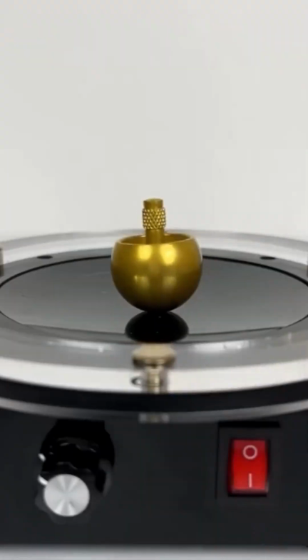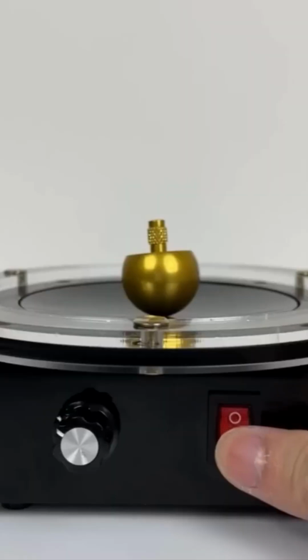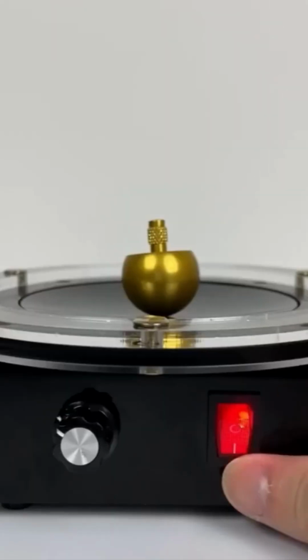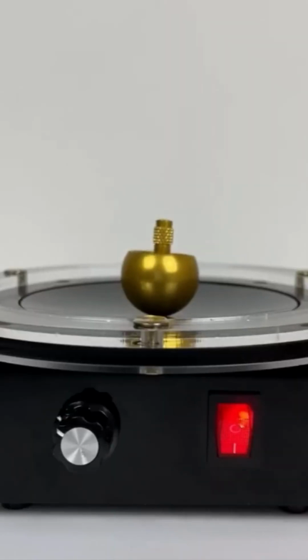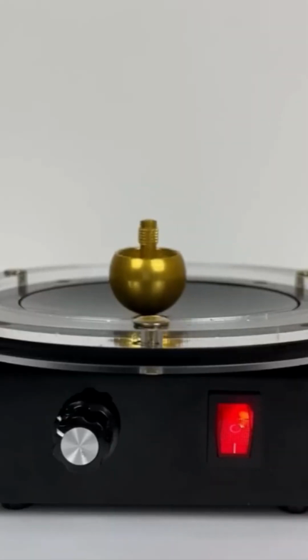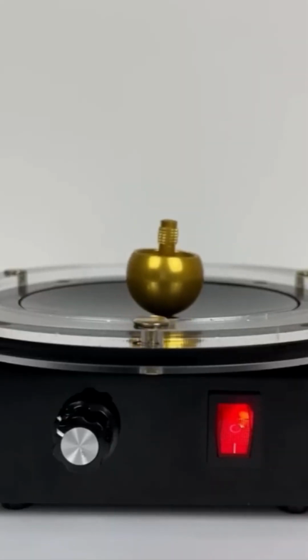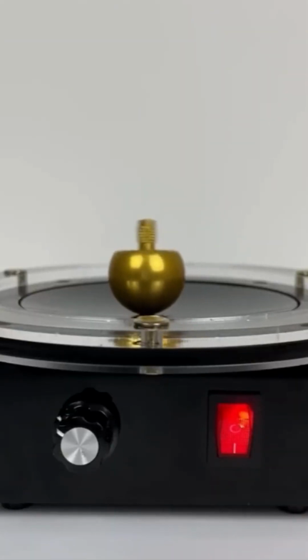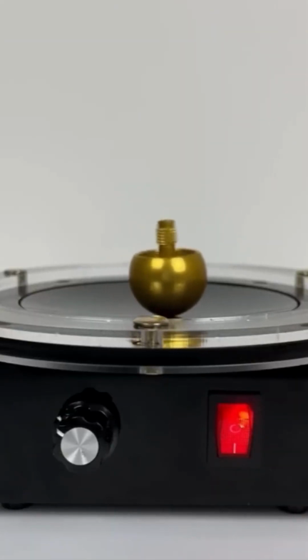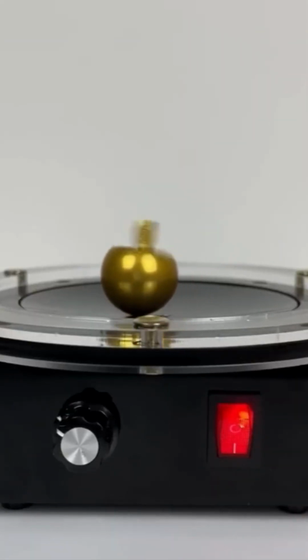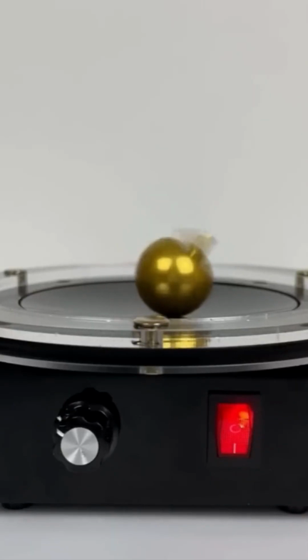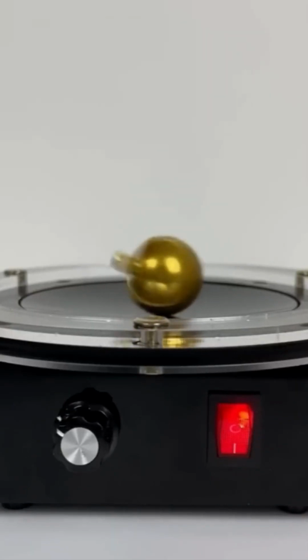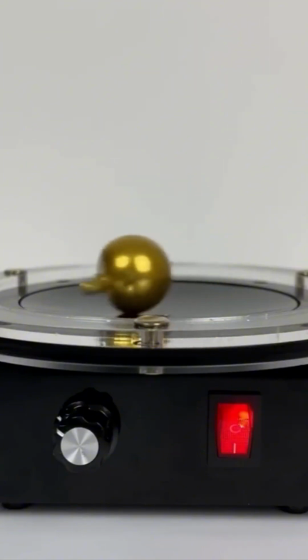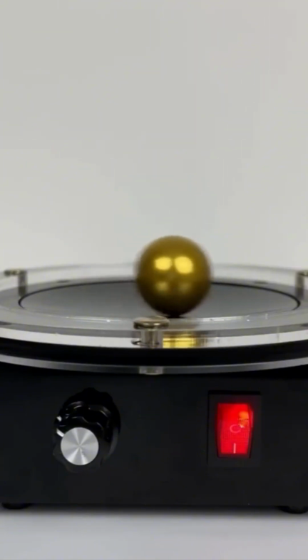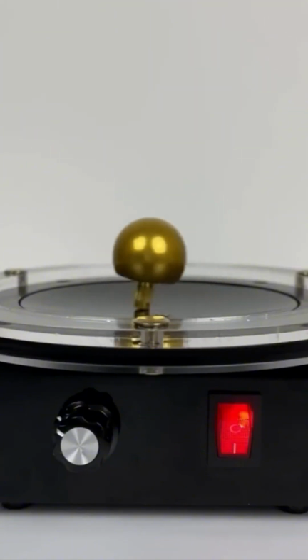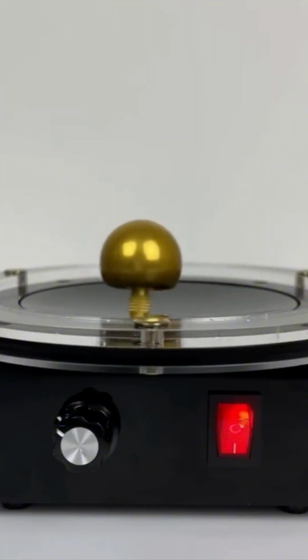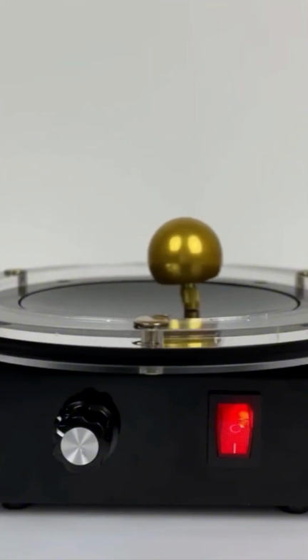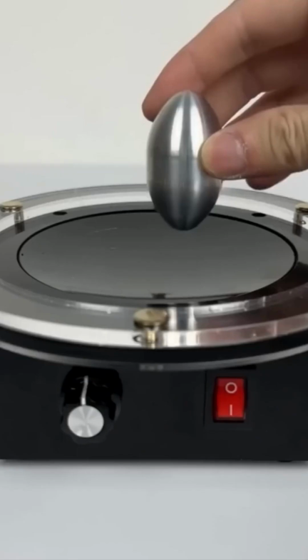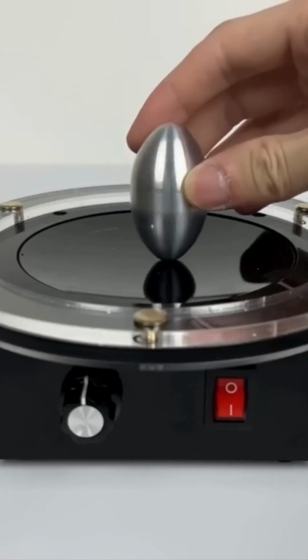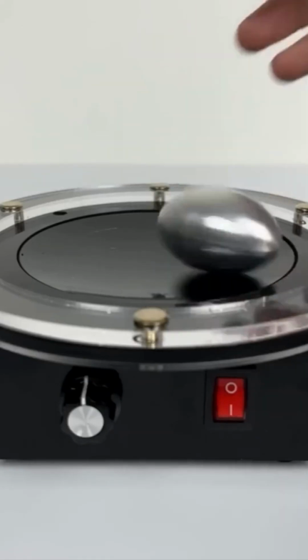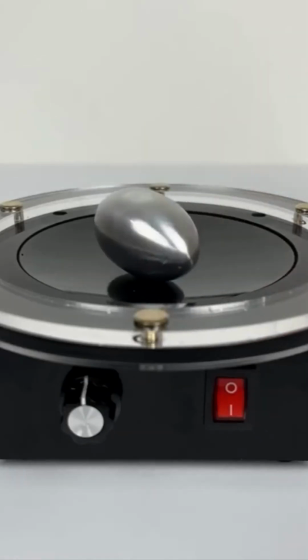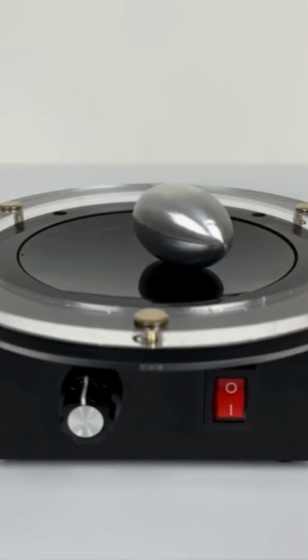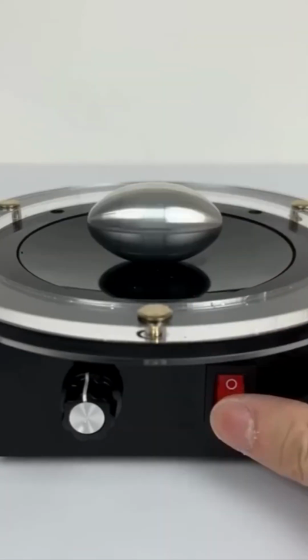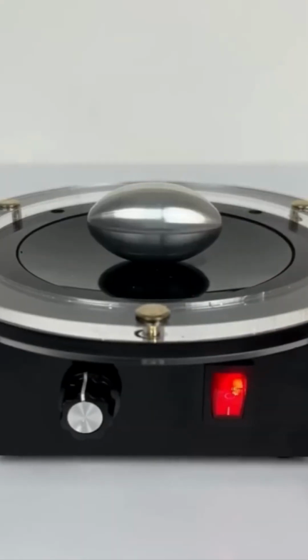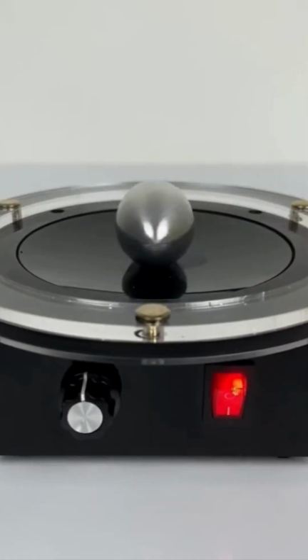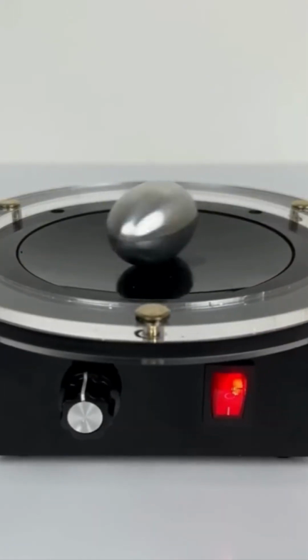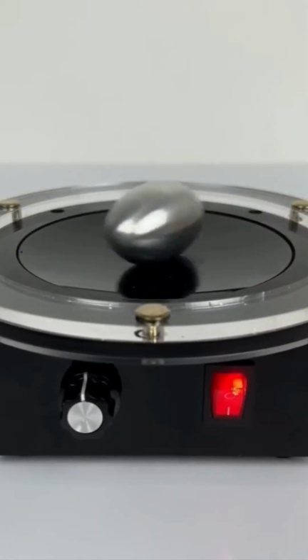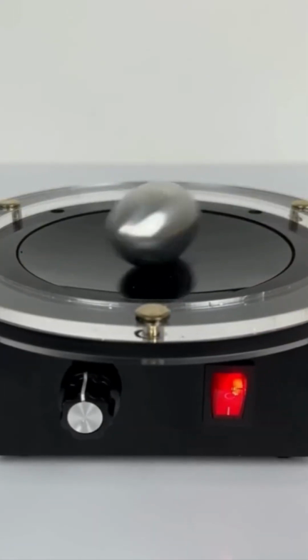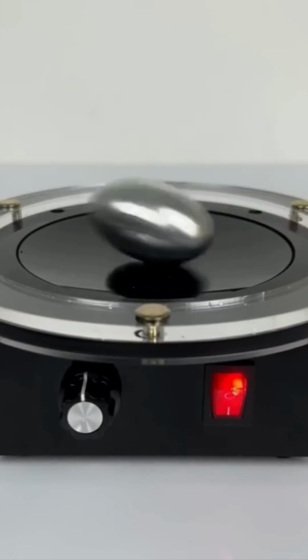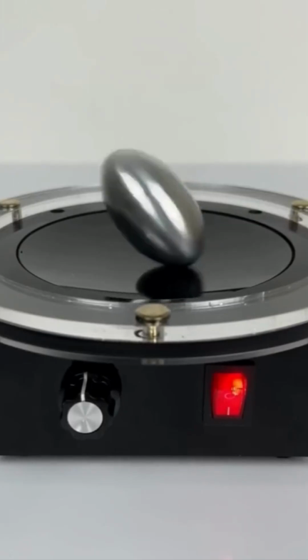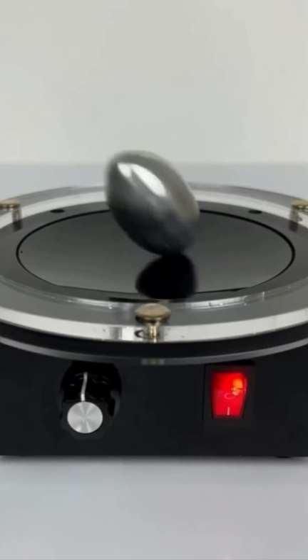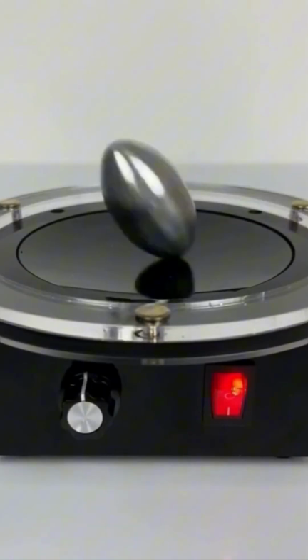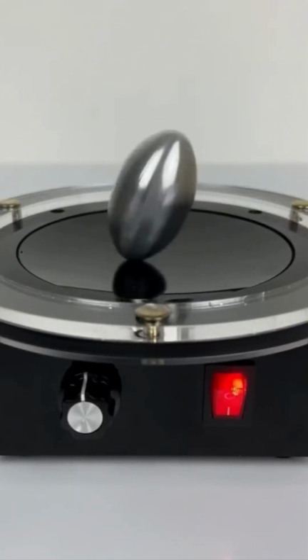An electromagnetic induction setup — it's mesmerizing, like watching a wizard conjure a glowing force field. This is the magic that powers electric motors and modern wonders.